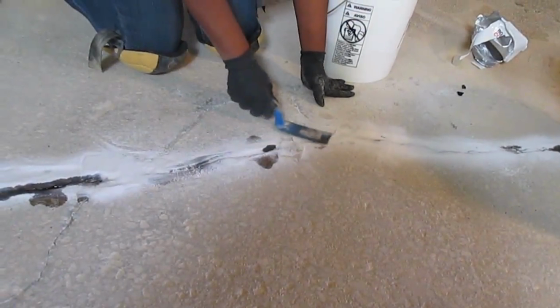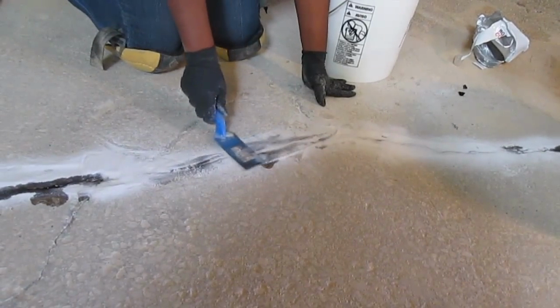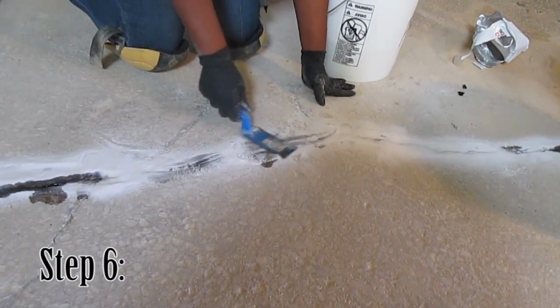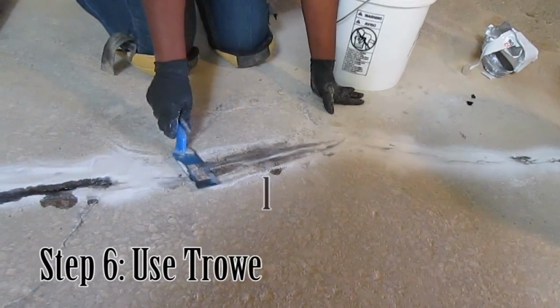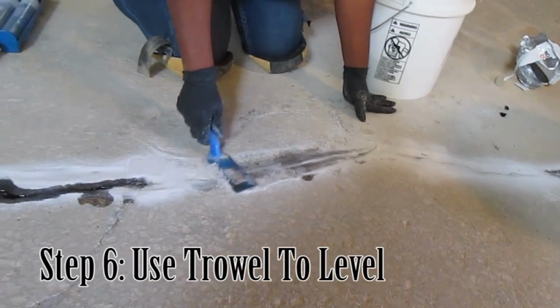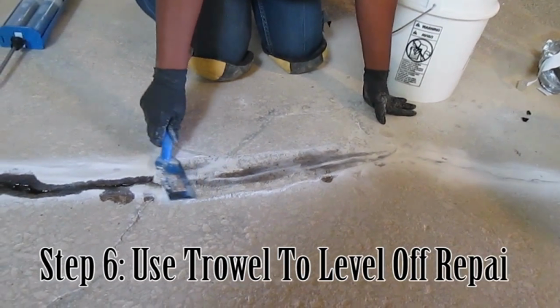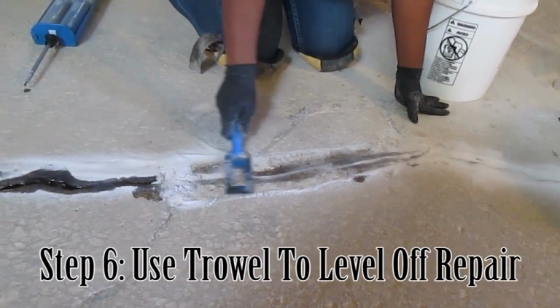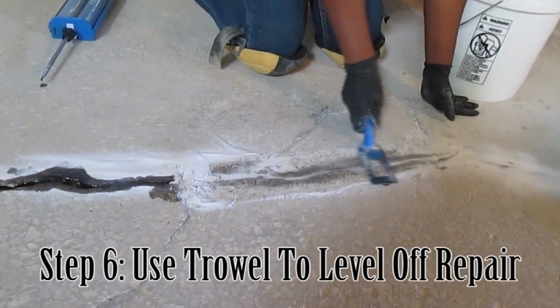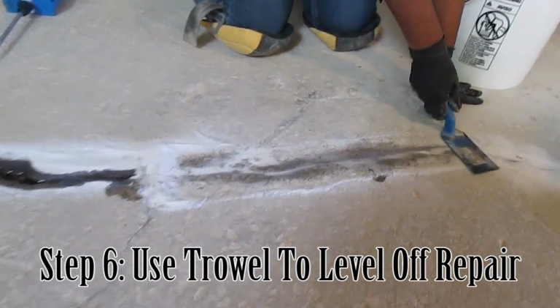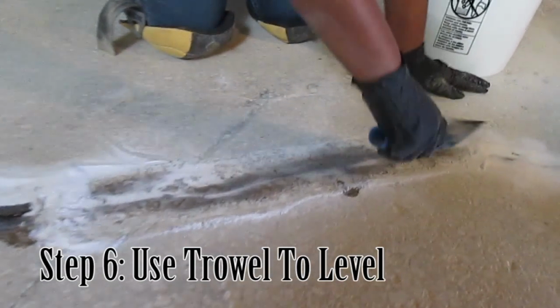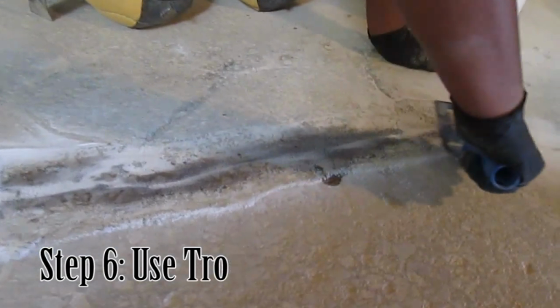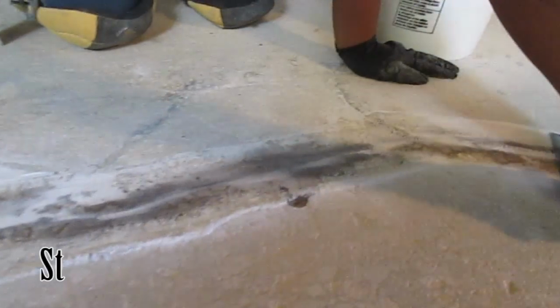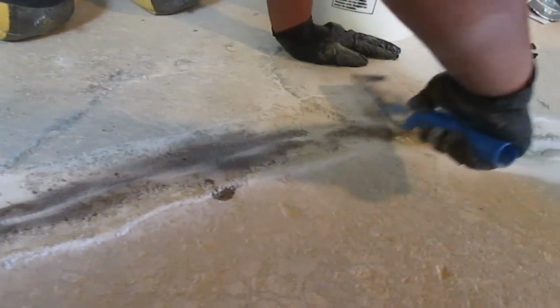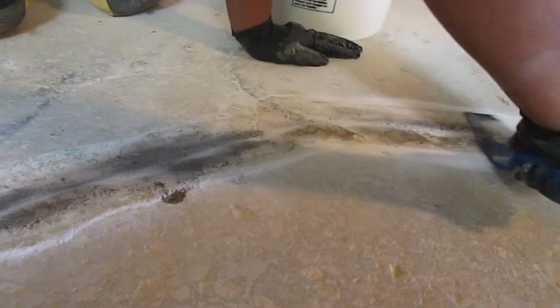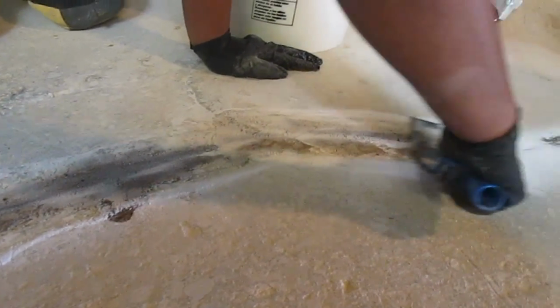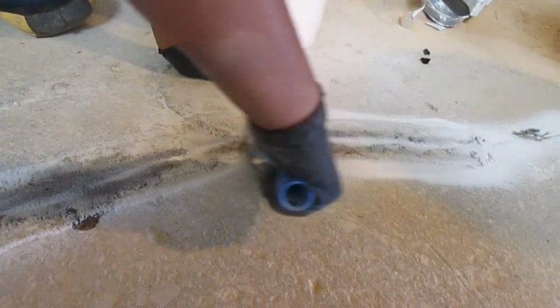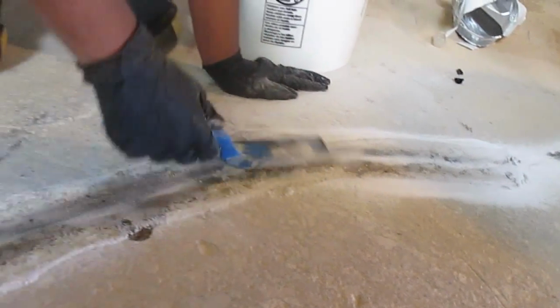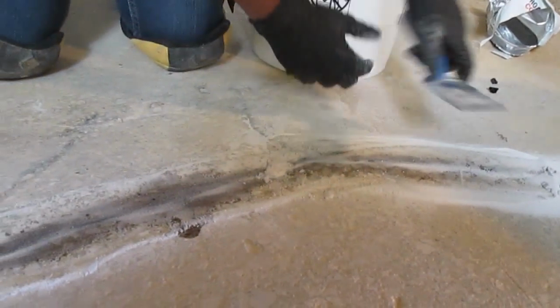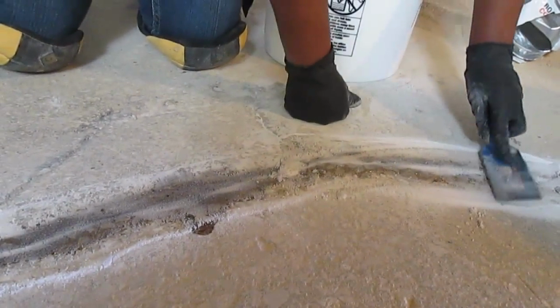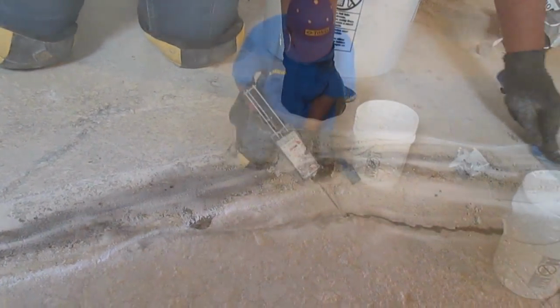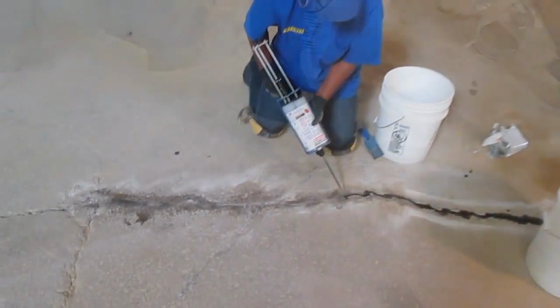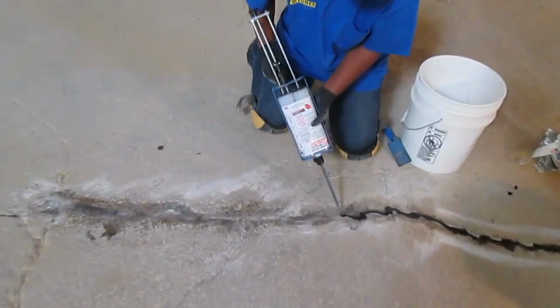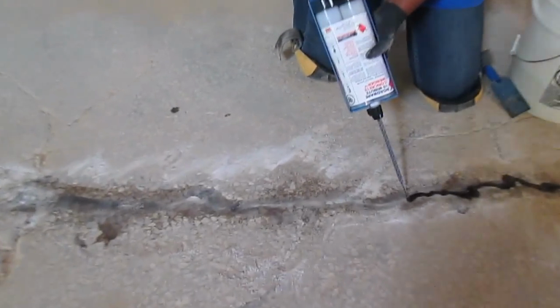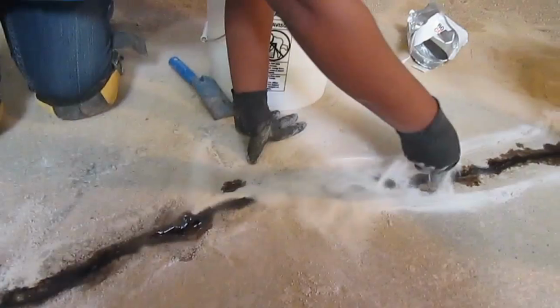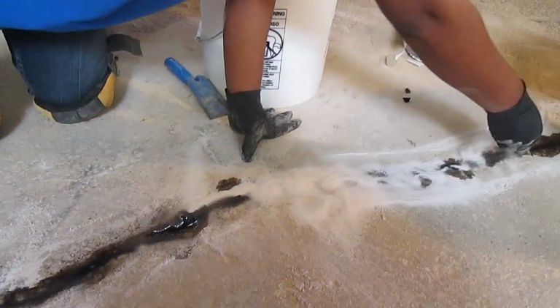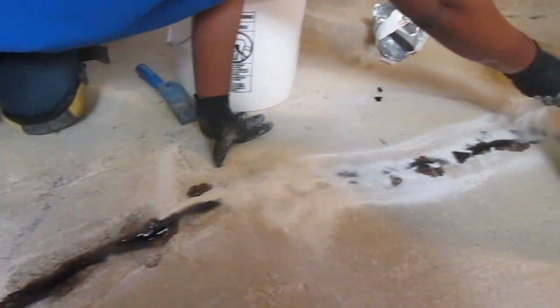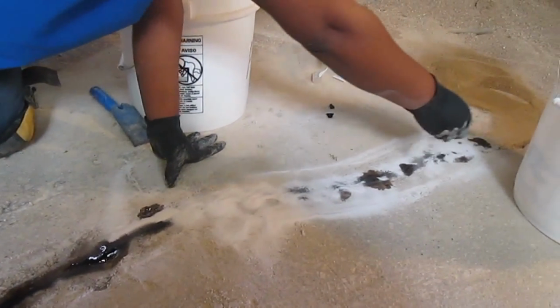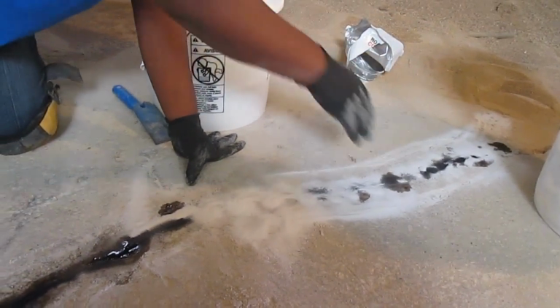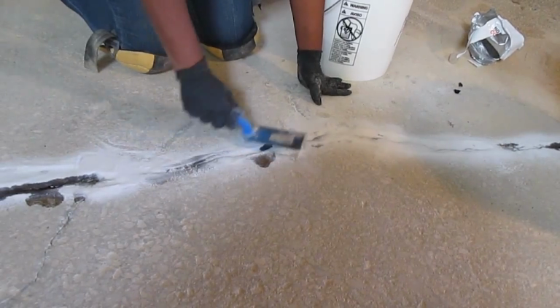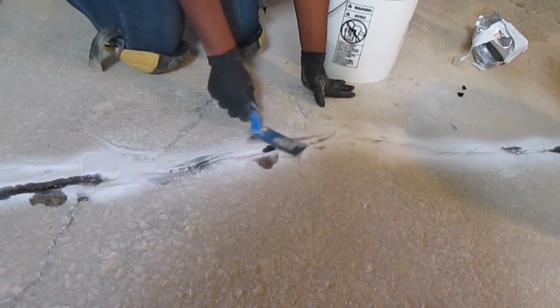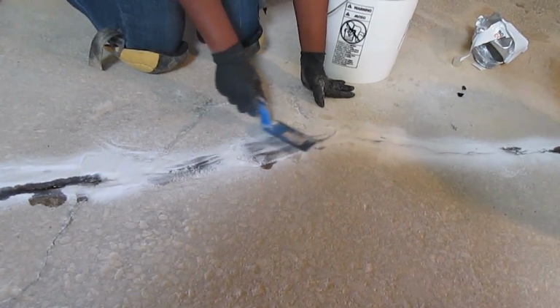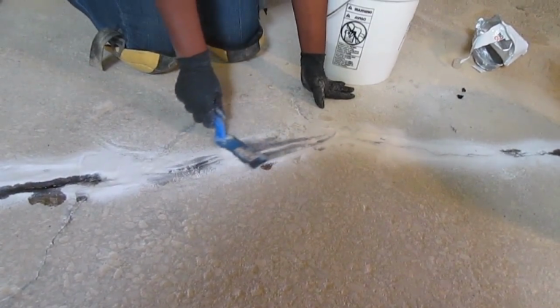Next, using a trowel, level off the solution and sand mortar, ensuring the crack is completely filled and leveled with the existing concrete. Repeat steps 4, 5, and 6 if necessary to ensure that the crack is adequately filled.